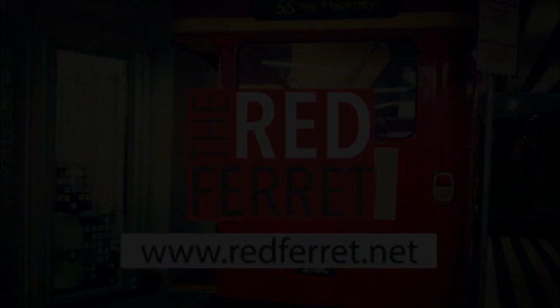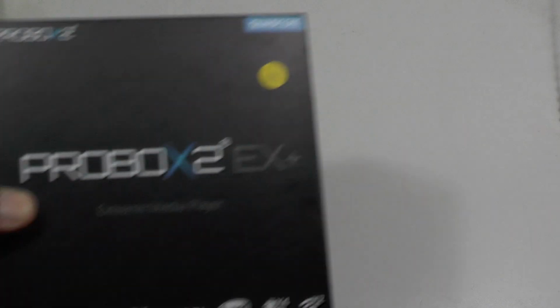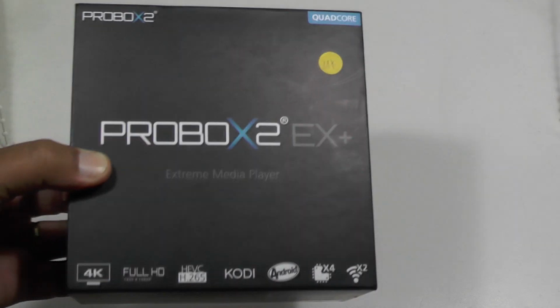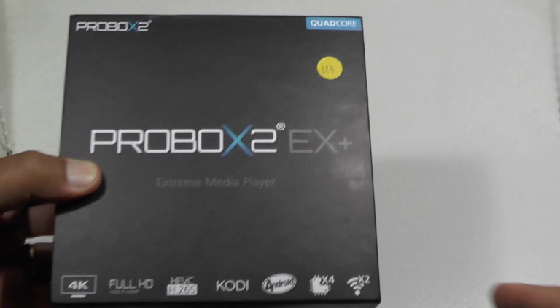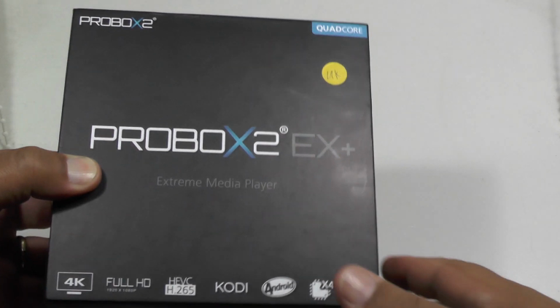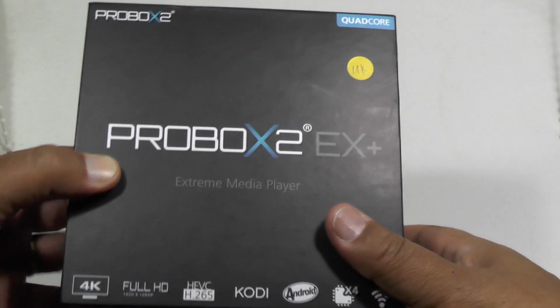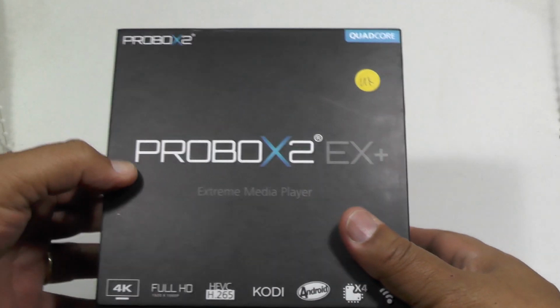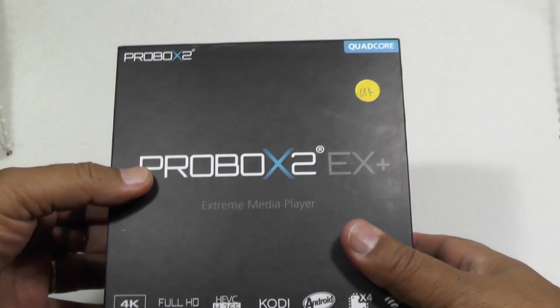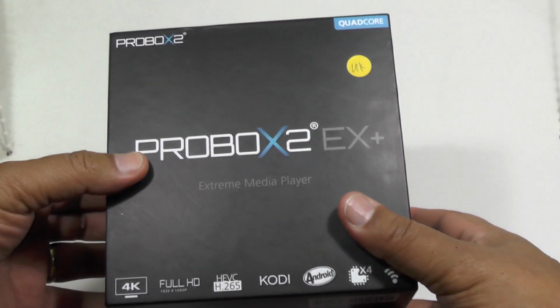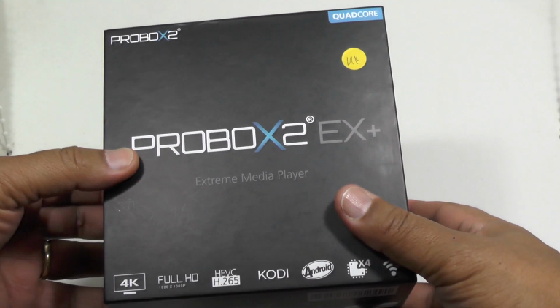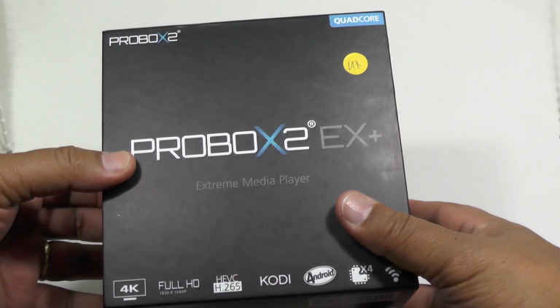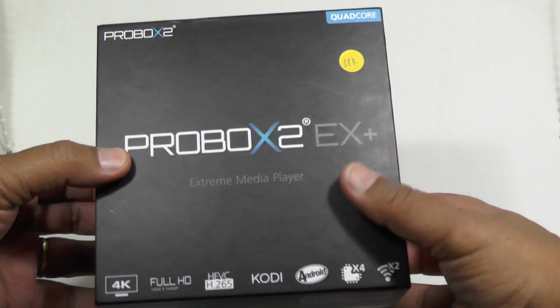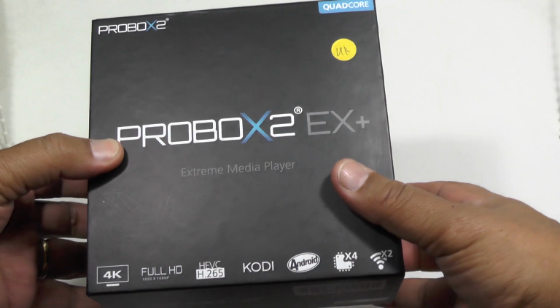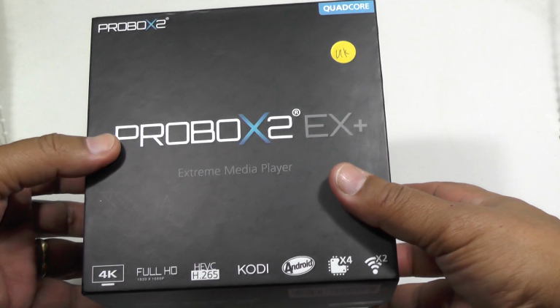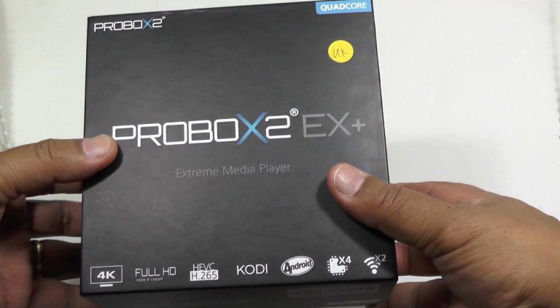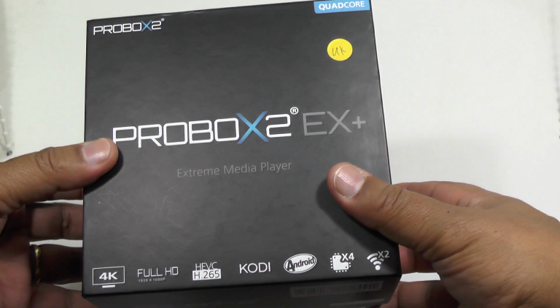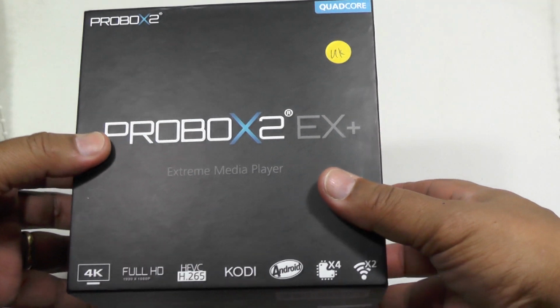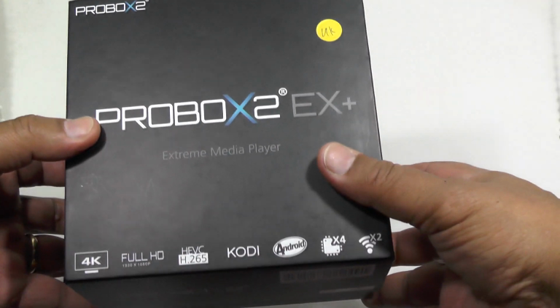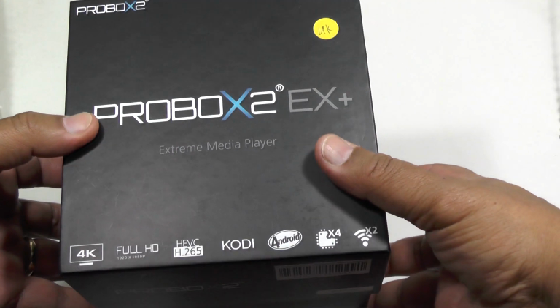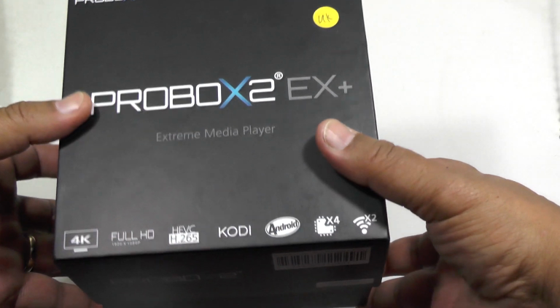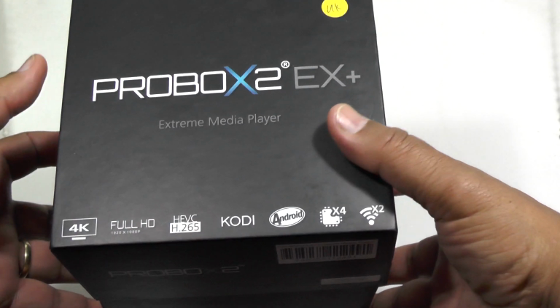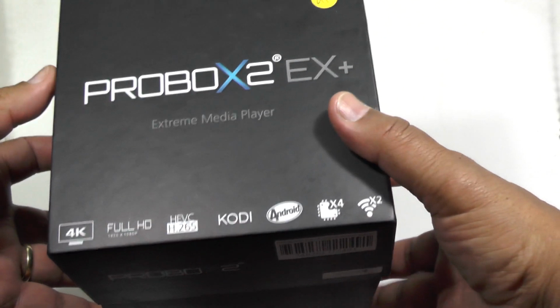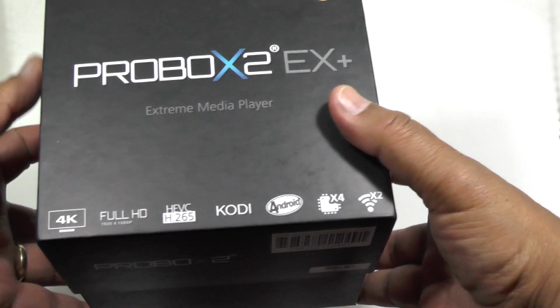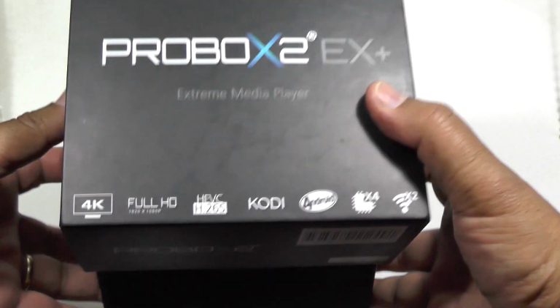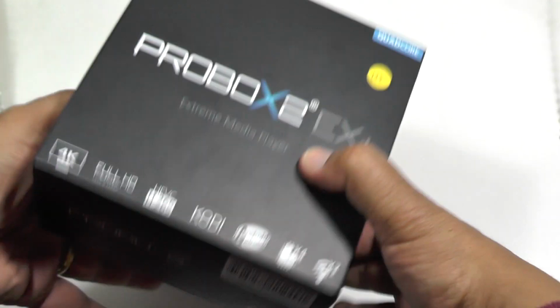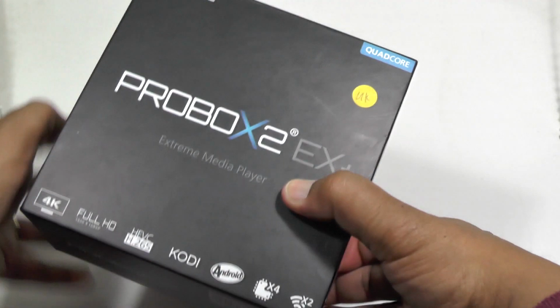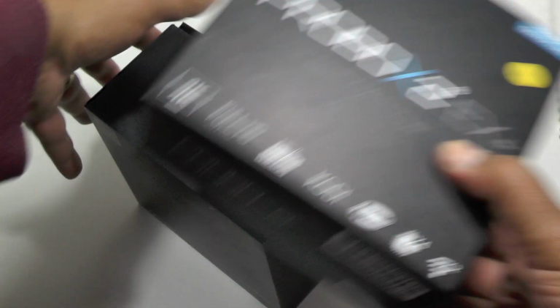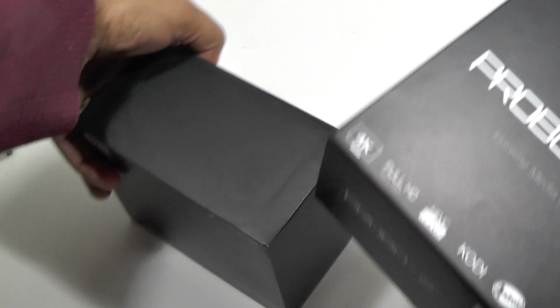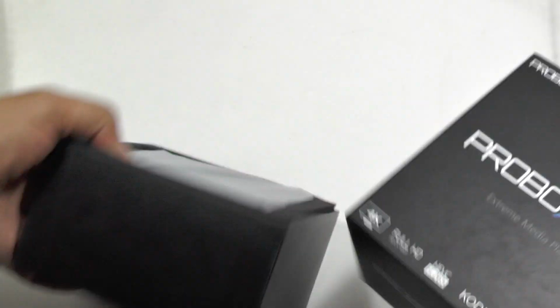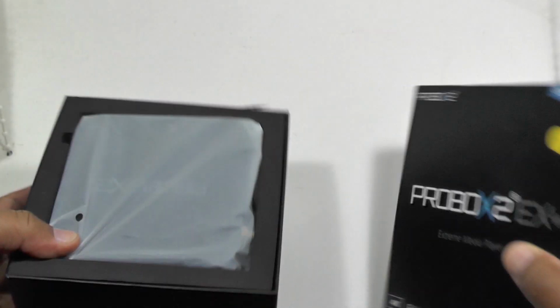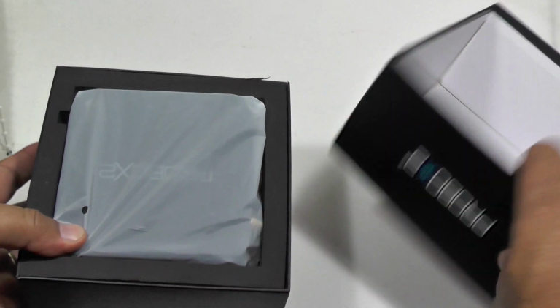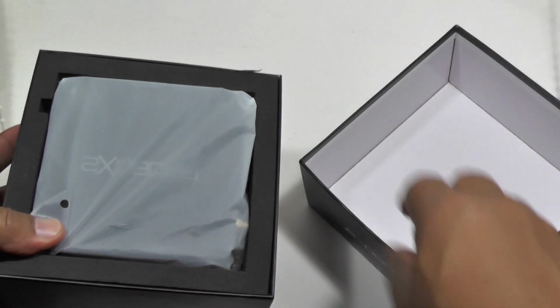Hi folks, today we're going to be looking at the ProBox X2 EX Plus, which is a brand new Android TV media player for your television.